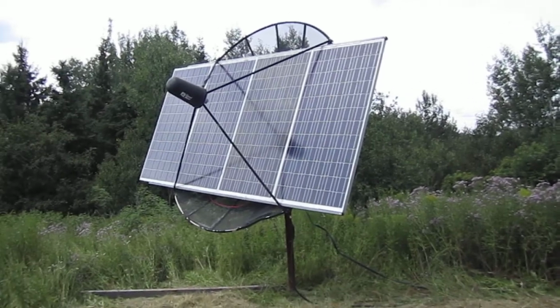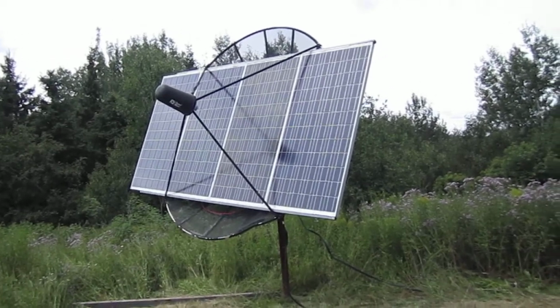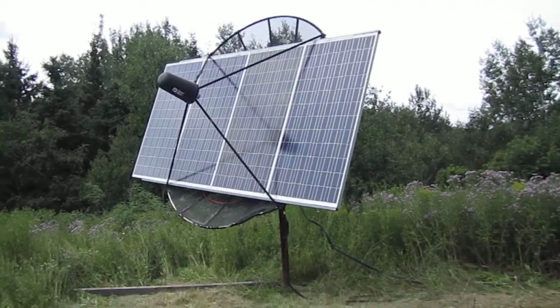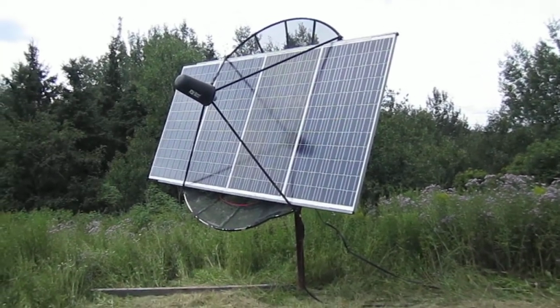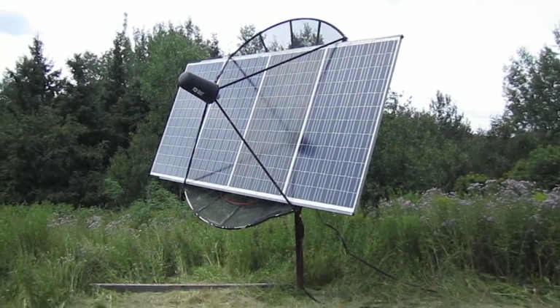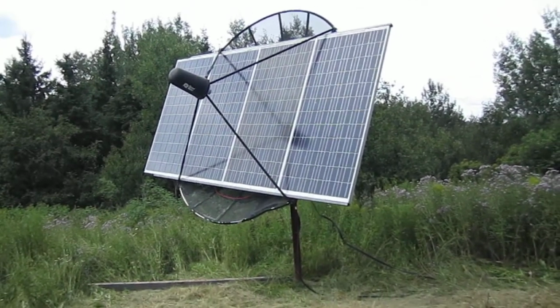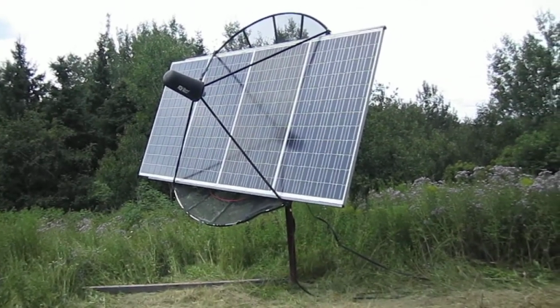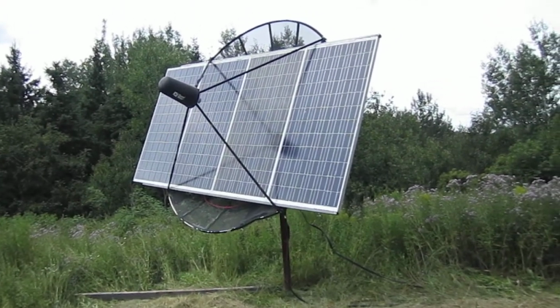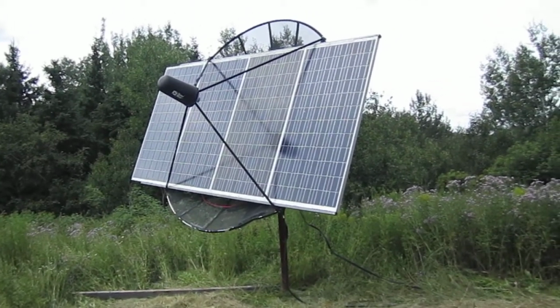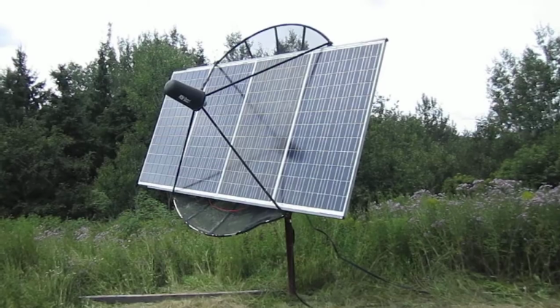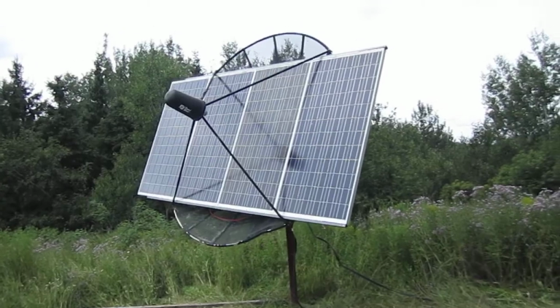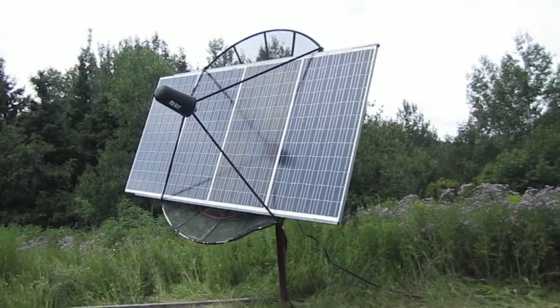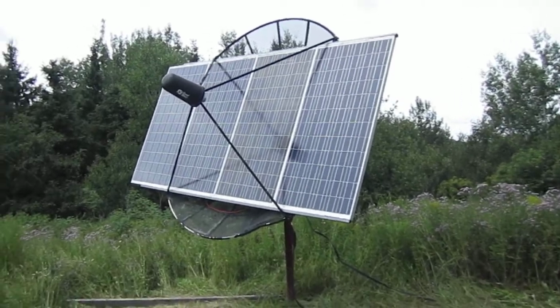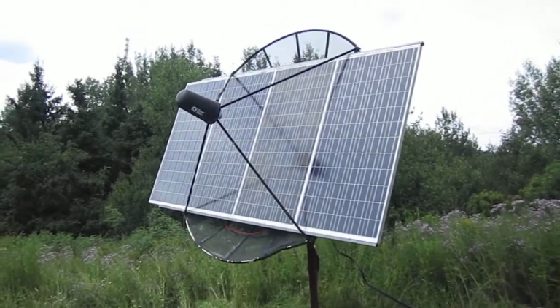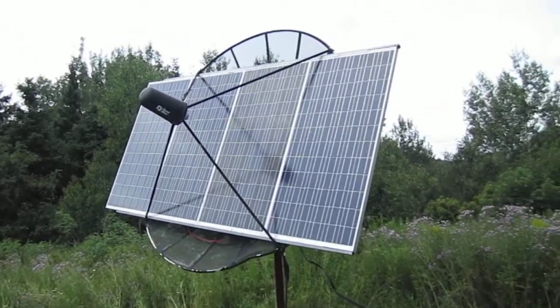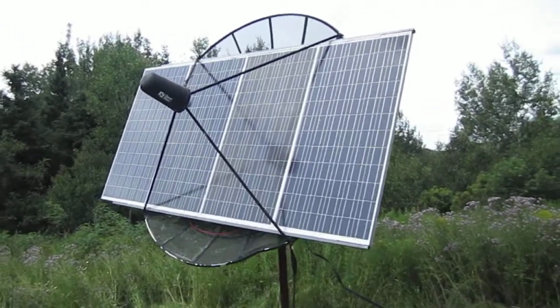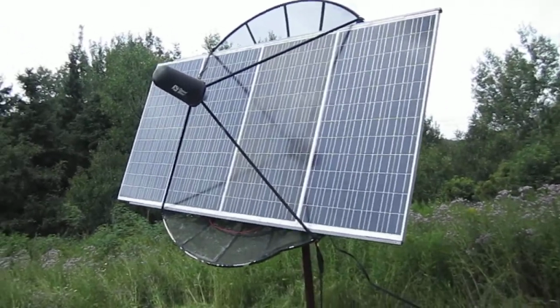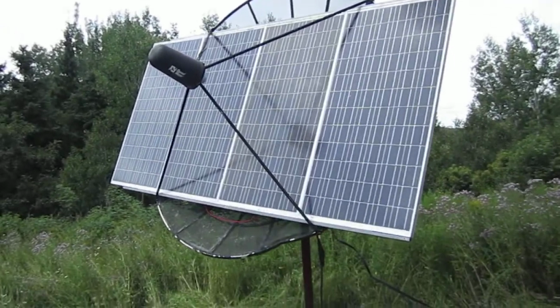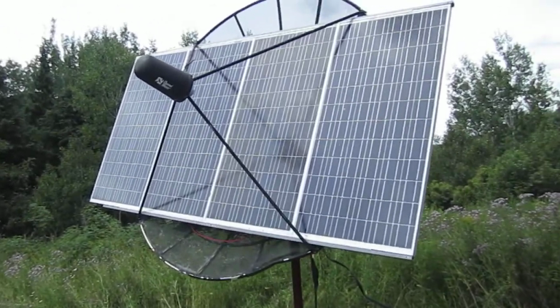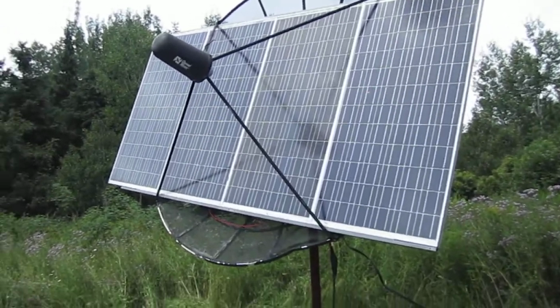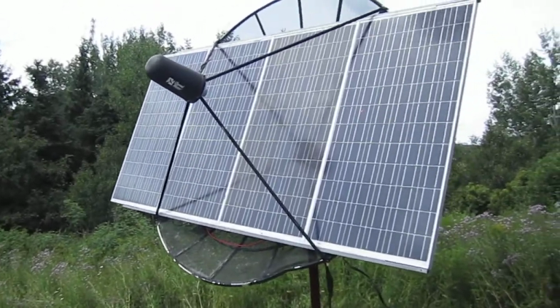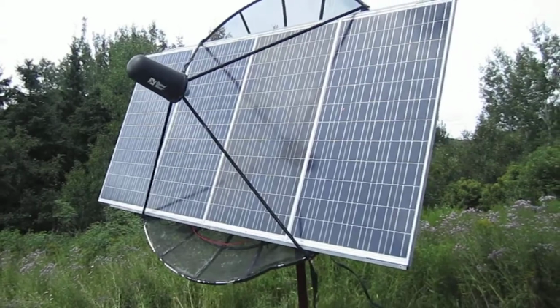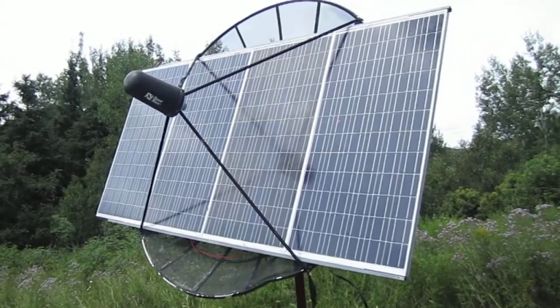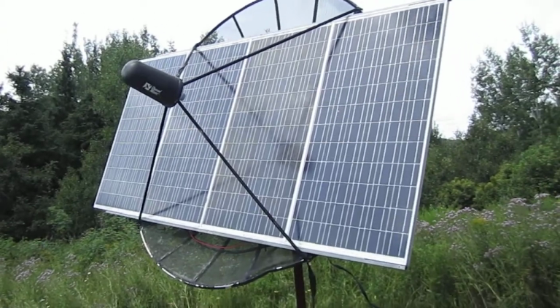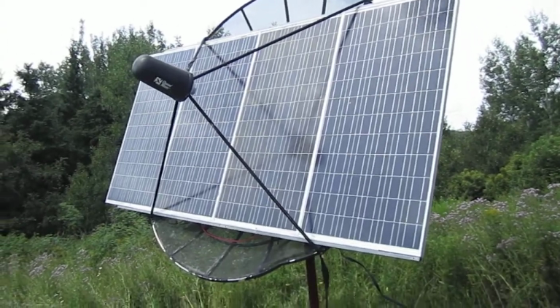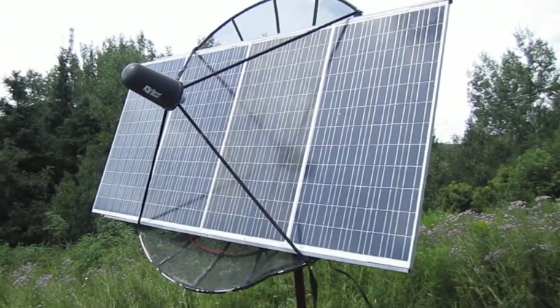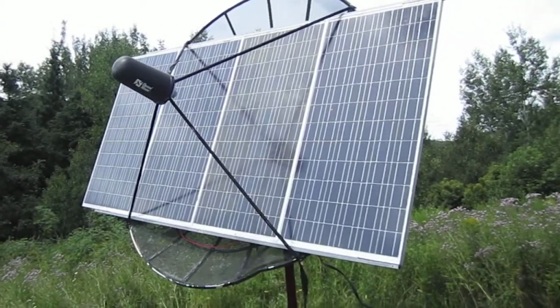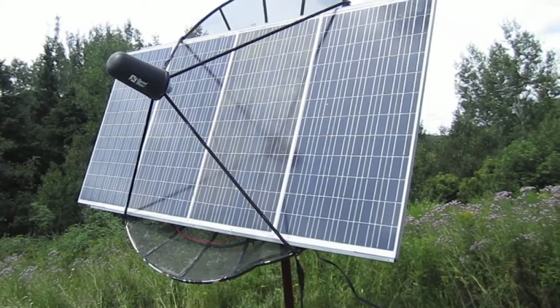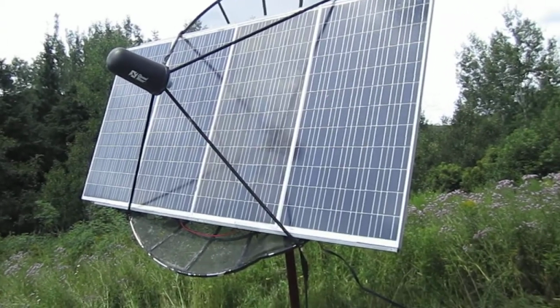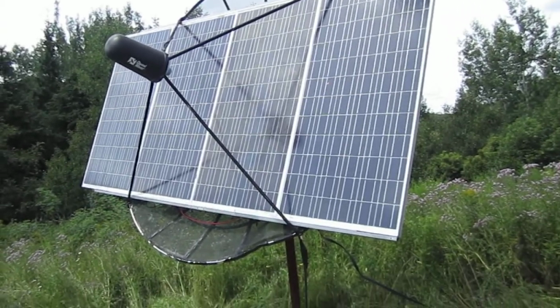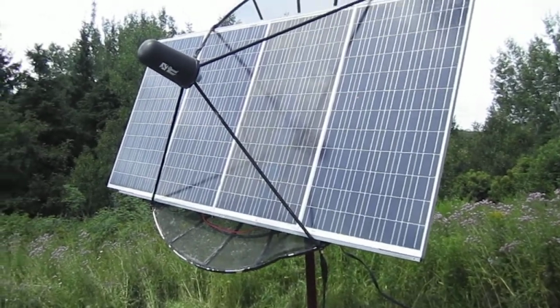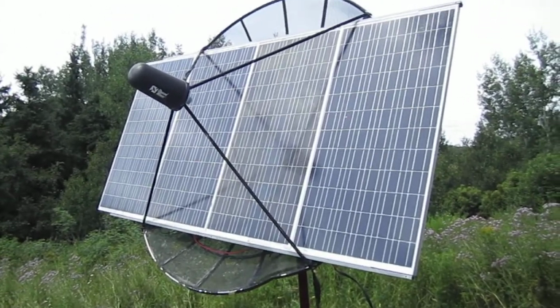Hi folks. I erected another thousand watts worth of panels and I want to show everybody what I used. I had this old ten-foot aluminum mesh style satellite dish and that's all I used.